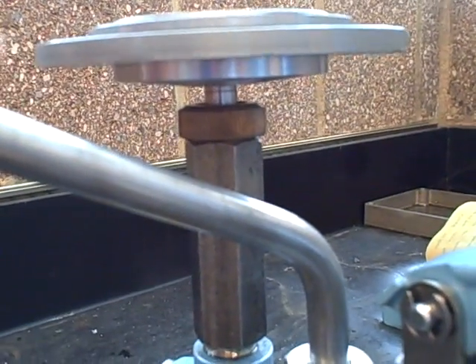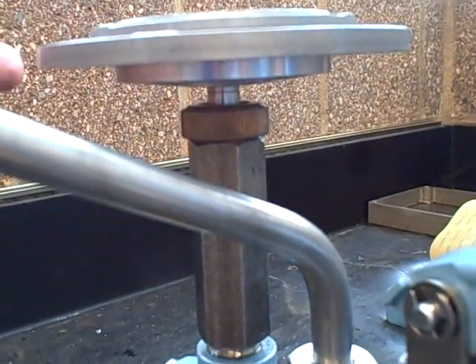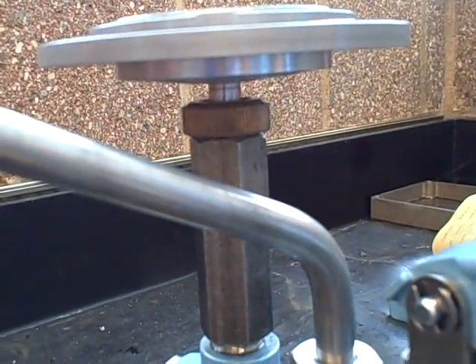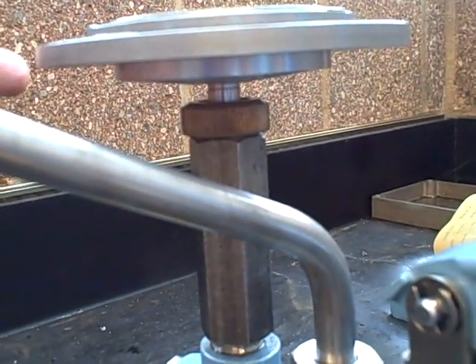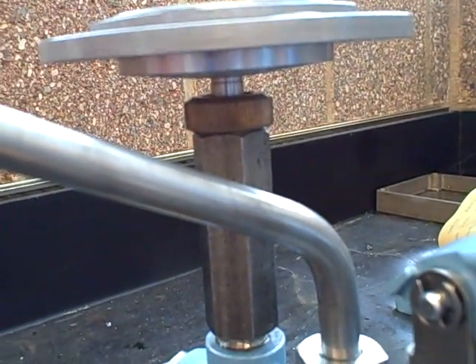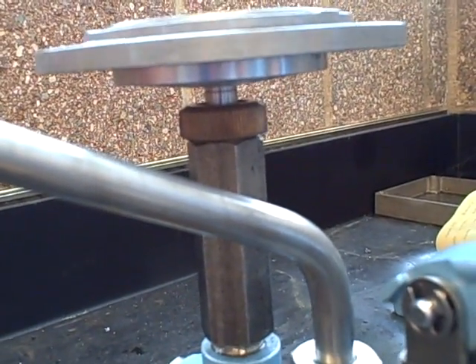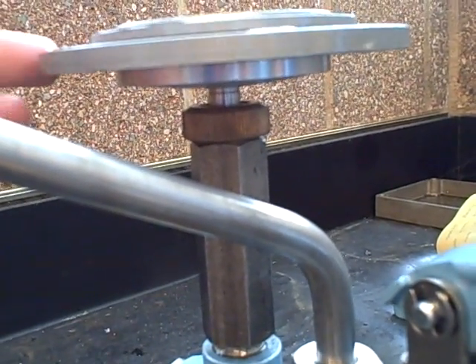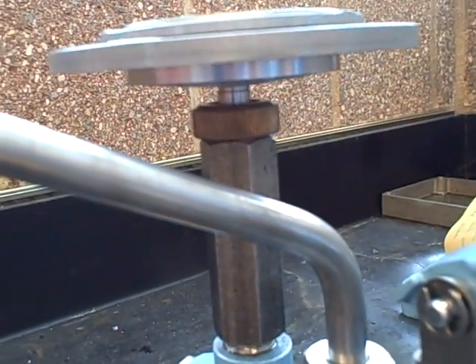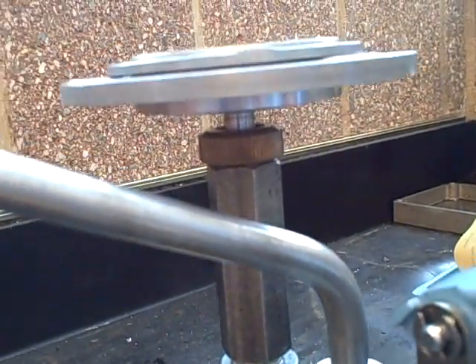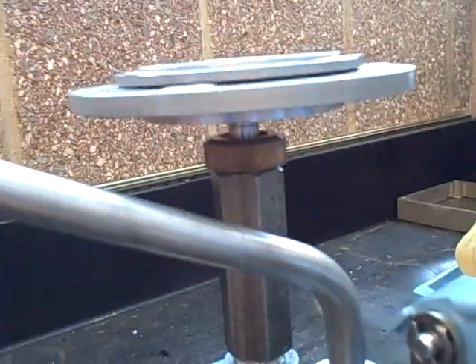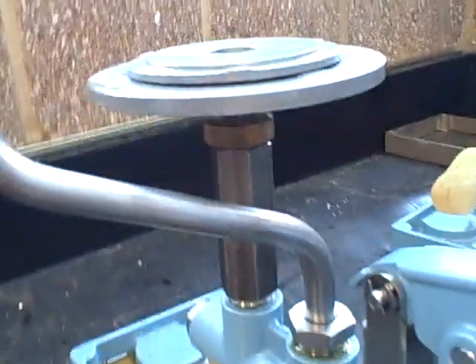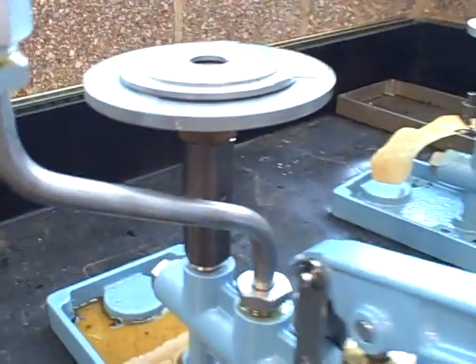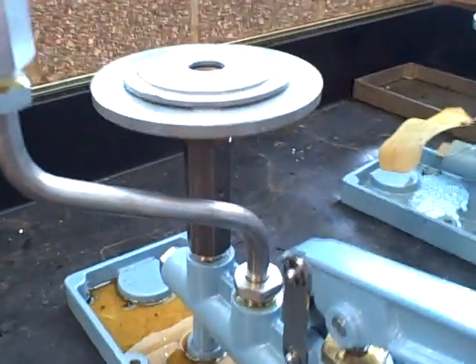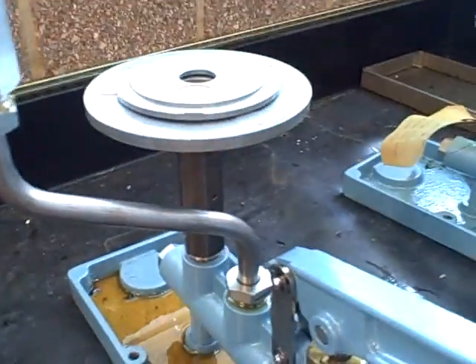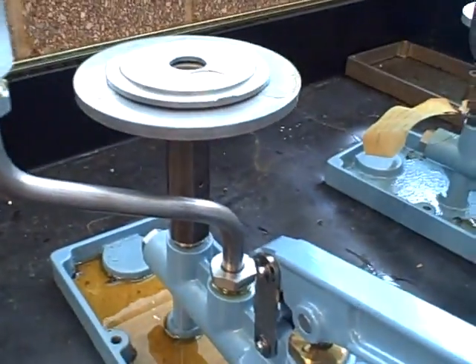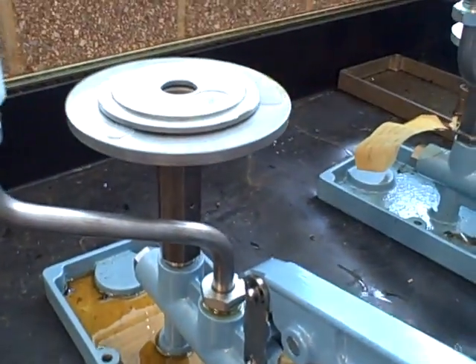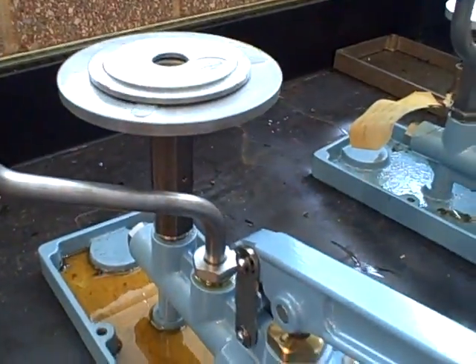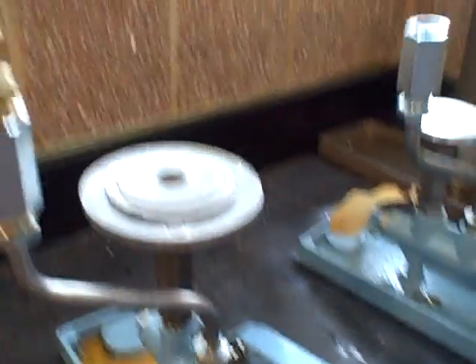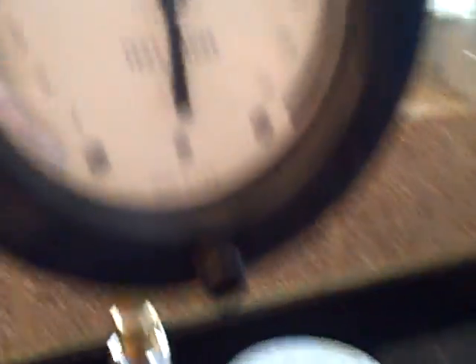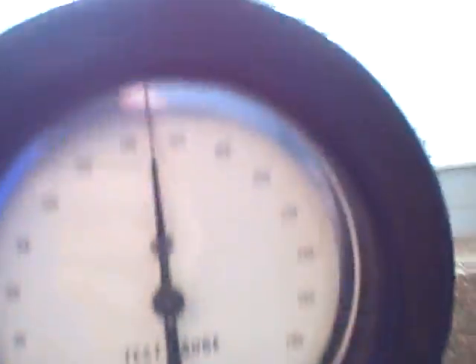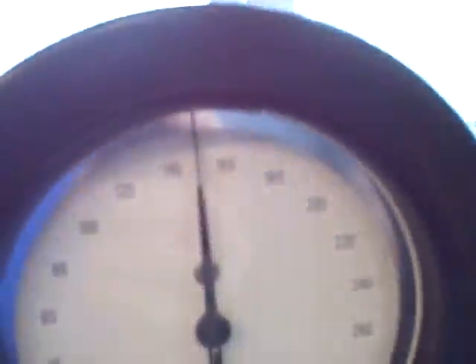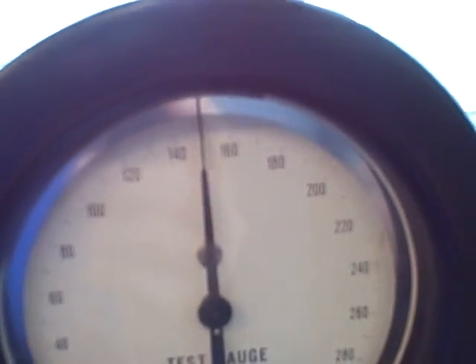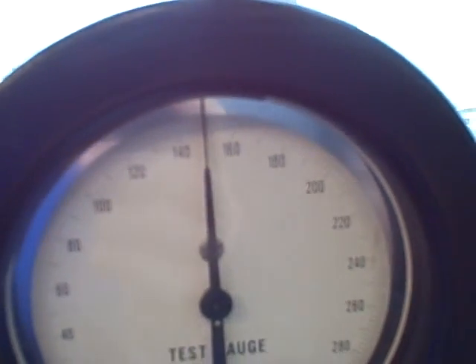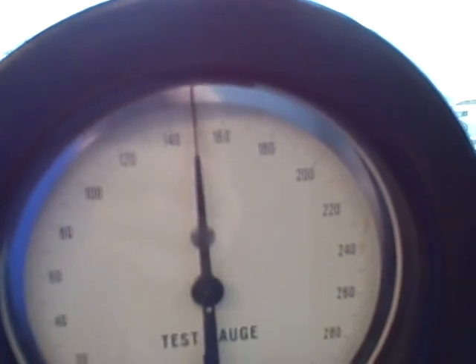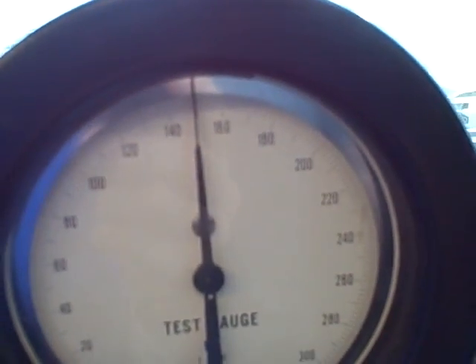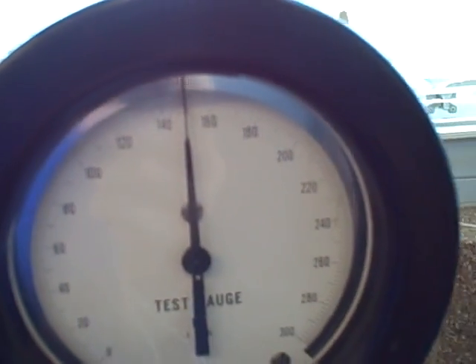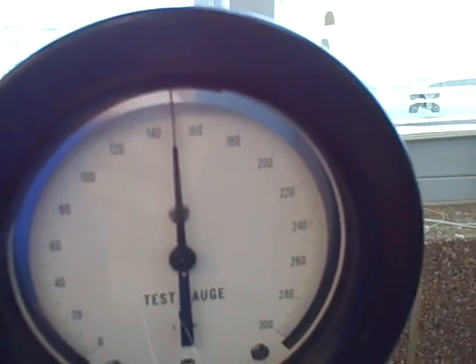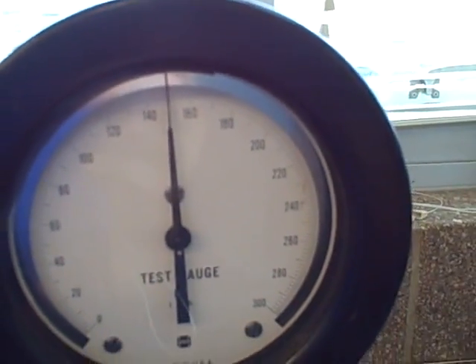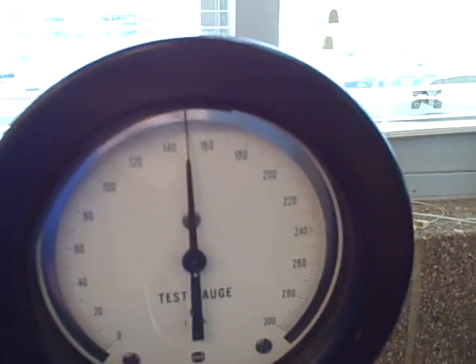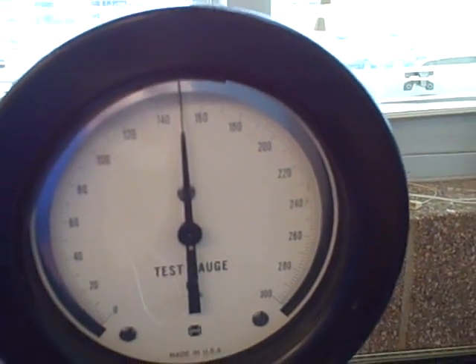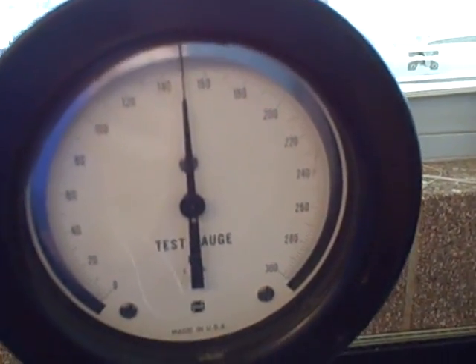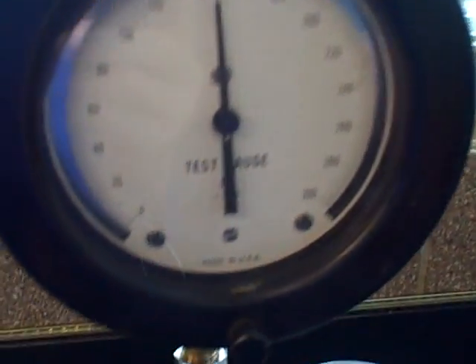The only thing holding them in that position is the pressure of the oil. So at this point, so long as we keep it spinning gently, there's no static friction. We can trust that this deadweight tester is putting out 150 PSI. Now we can go up to our gauge and see how closely it reads. This gauge happens to be very accurate — it's within 1 PSI.